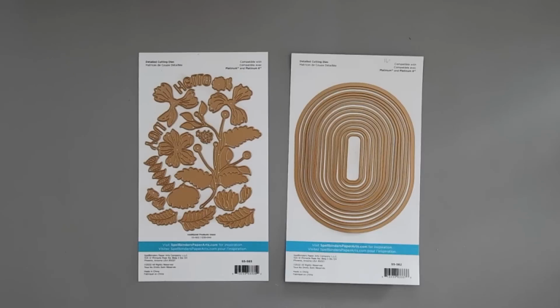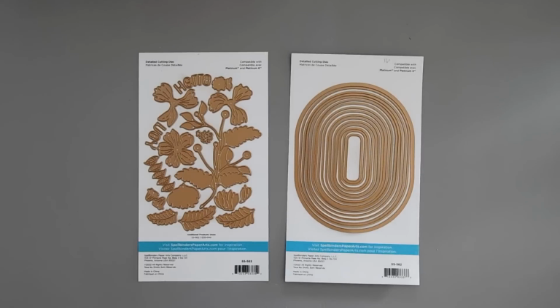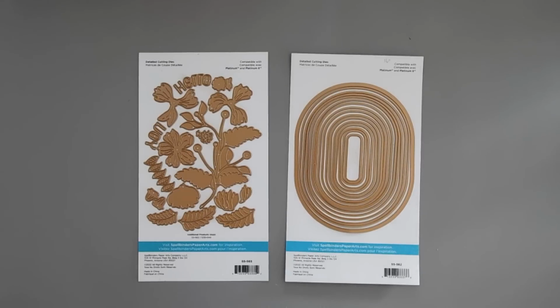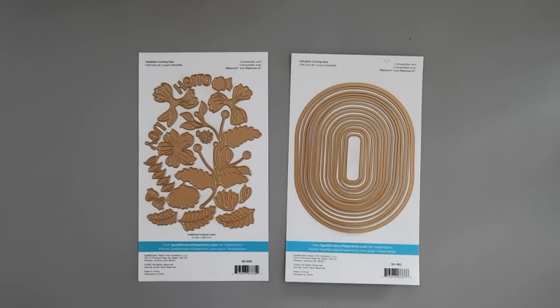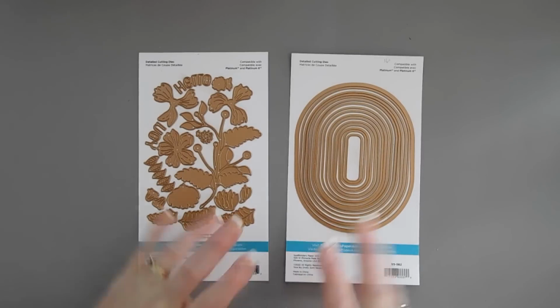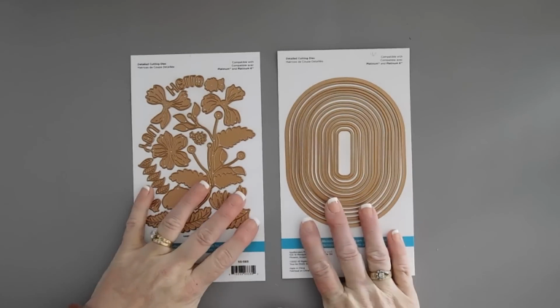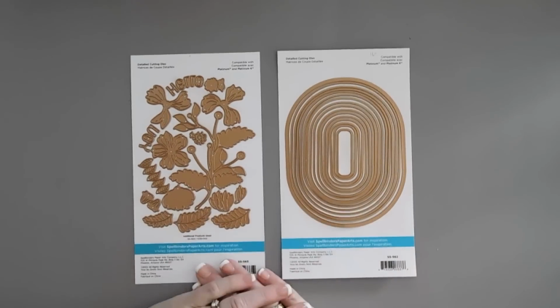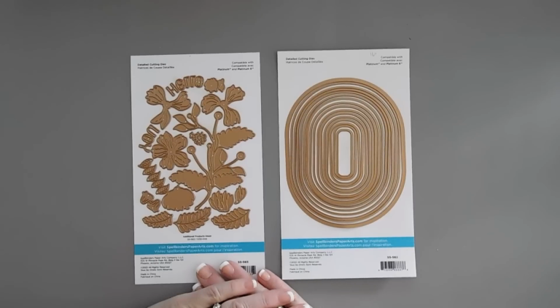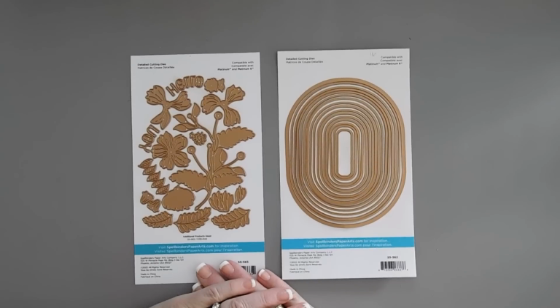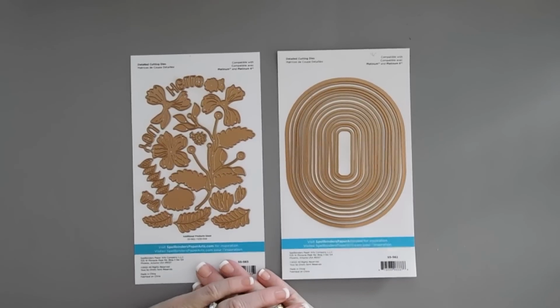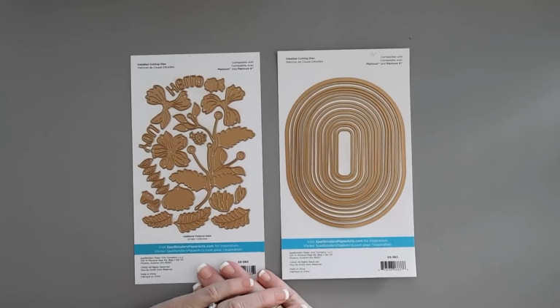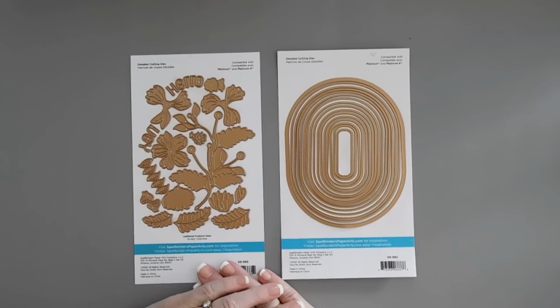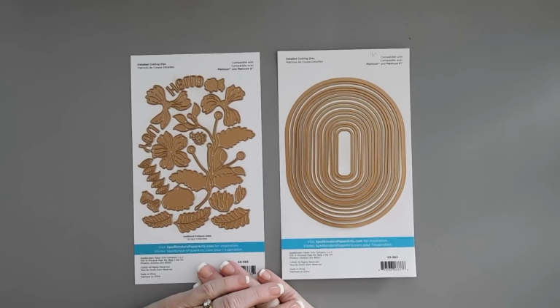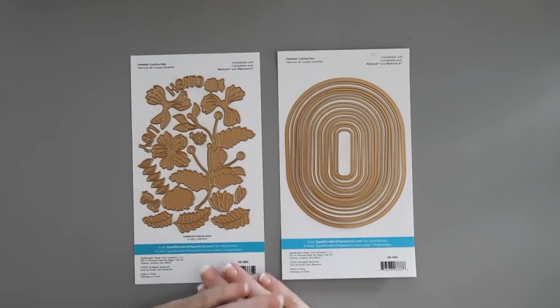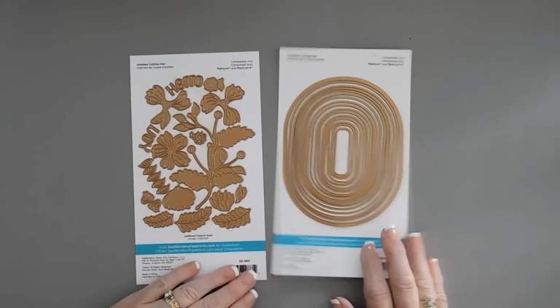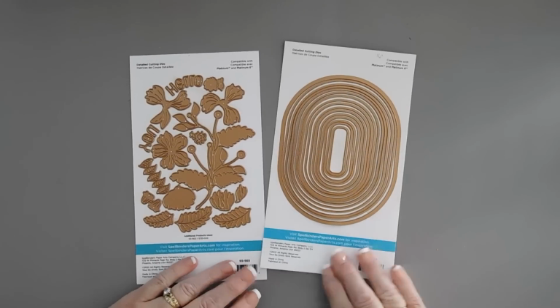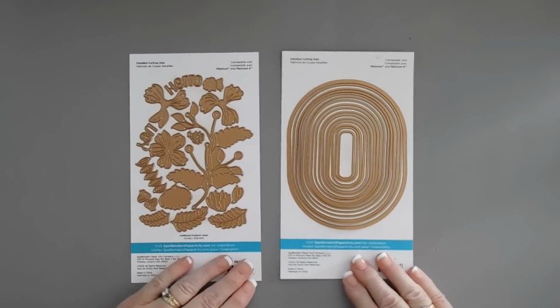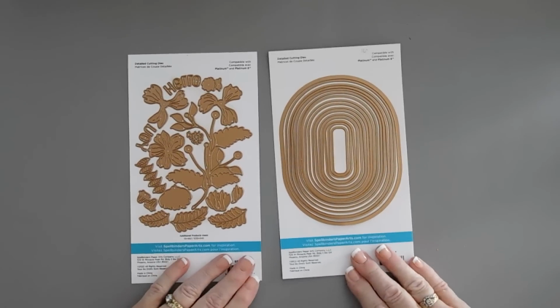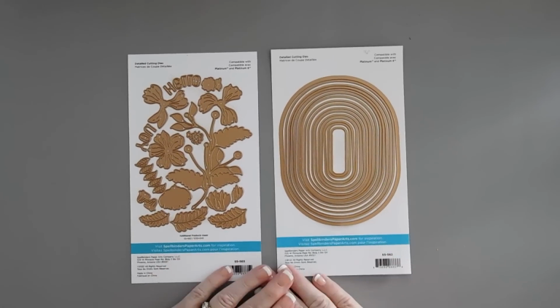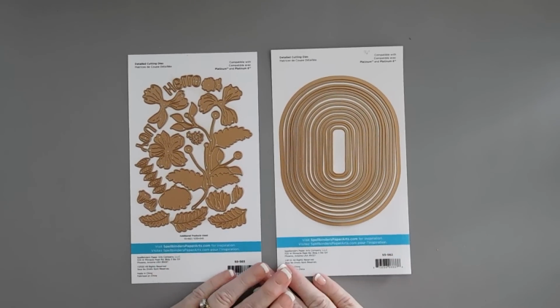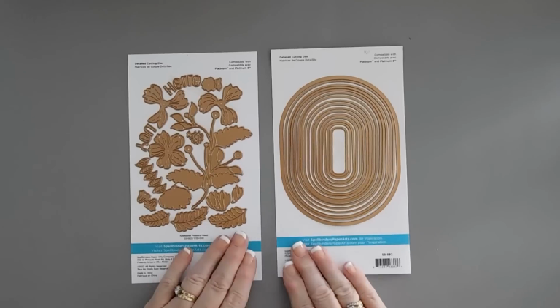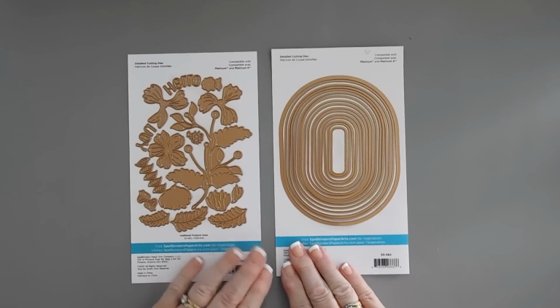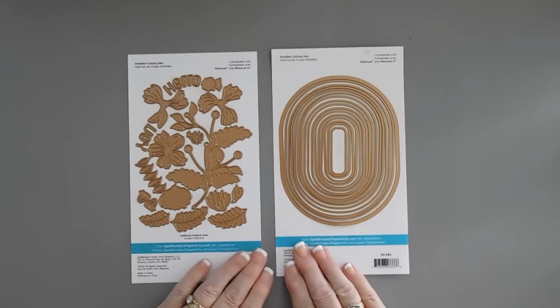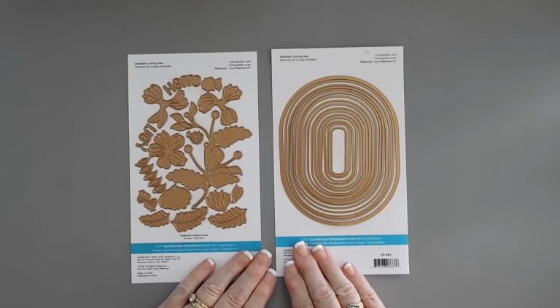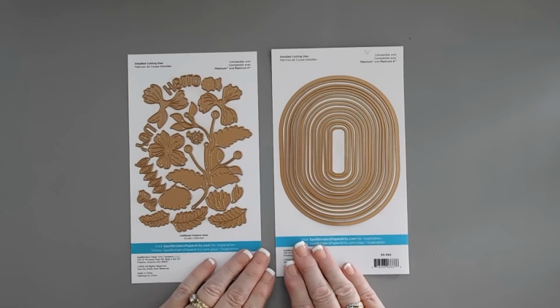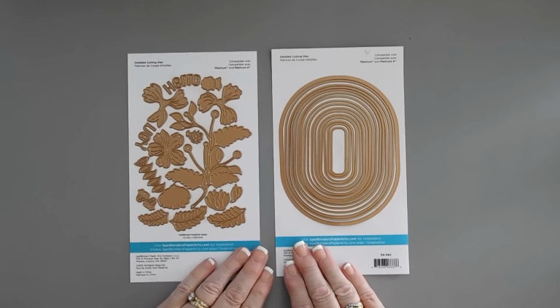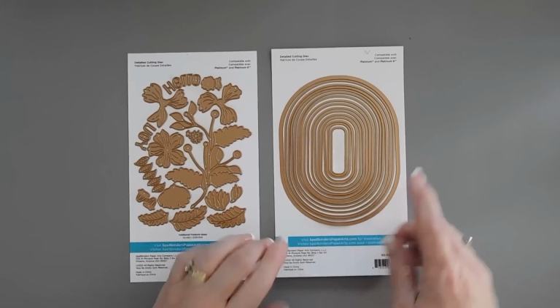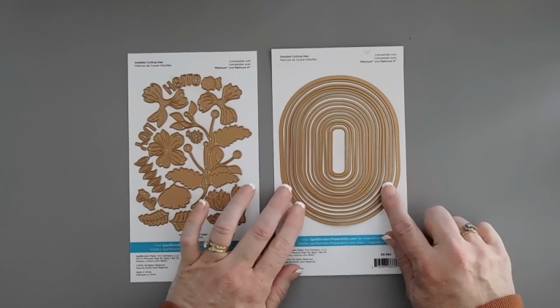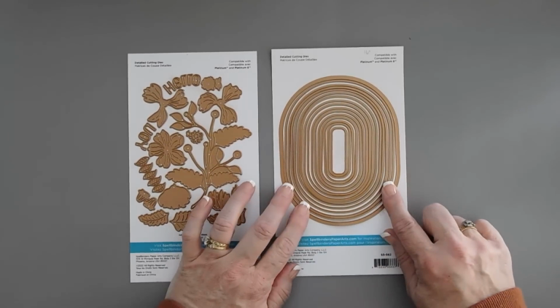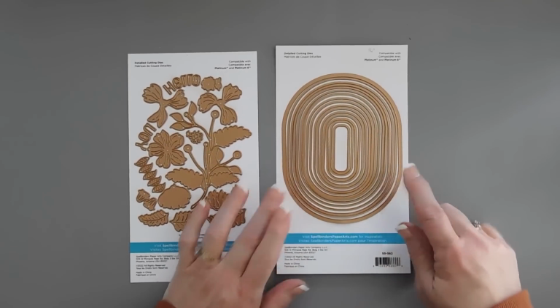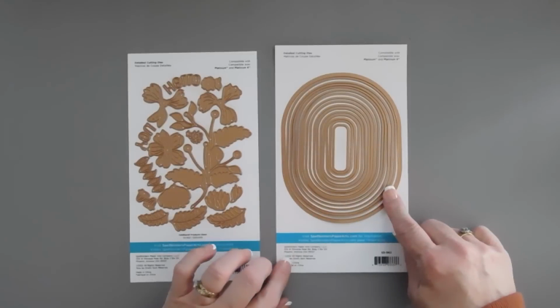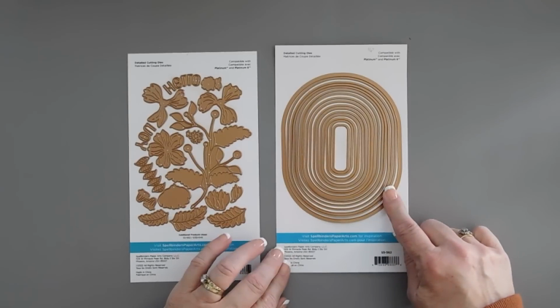Hello everyone, Tini here. I hope you're having a just lovely day. Thanks for joining me. I'm back again with another project to share with you. We're using some new items over at Spellbinders Shop. It's part of the Stylish Ovals collection. This is the Essential Stylish Ovals set.